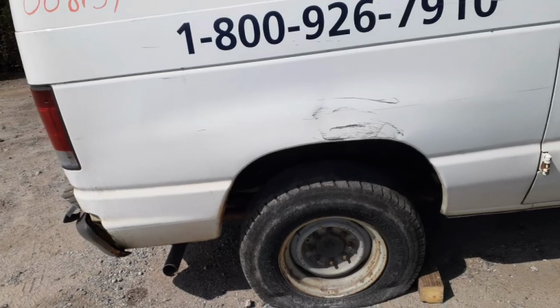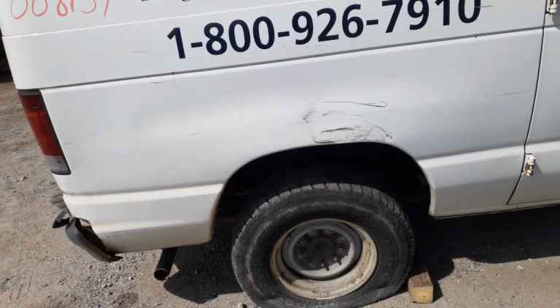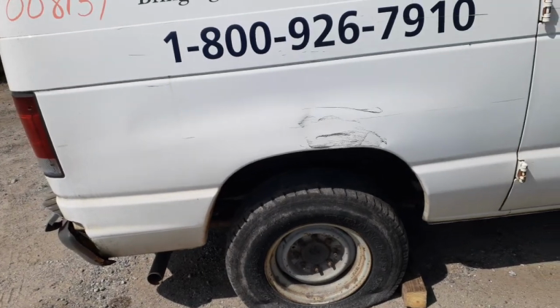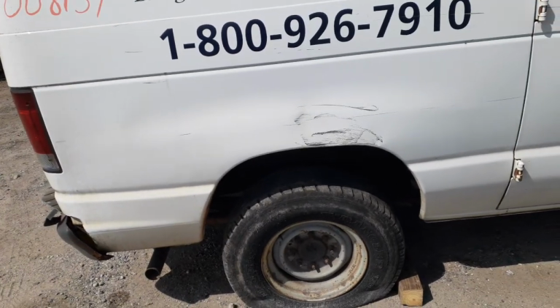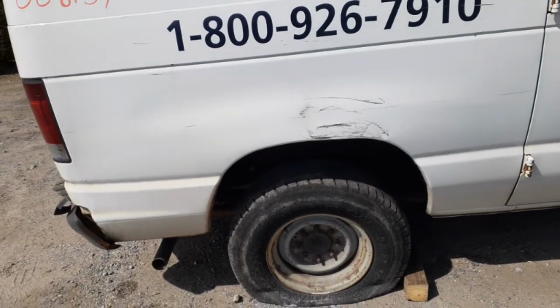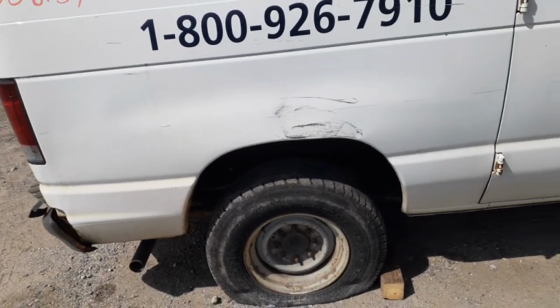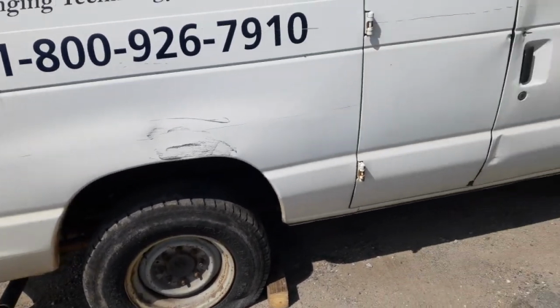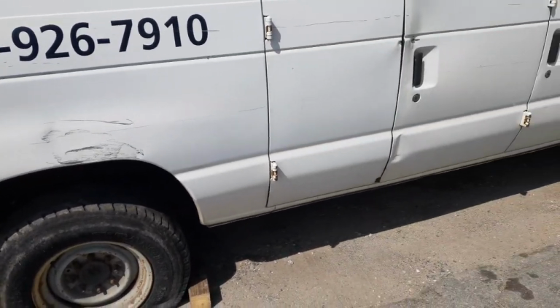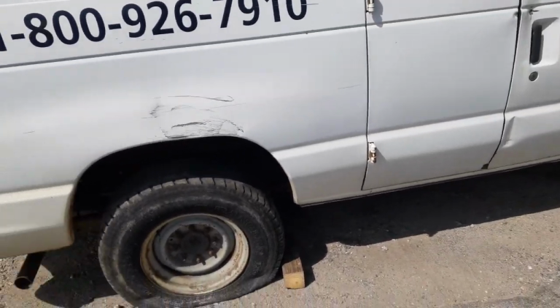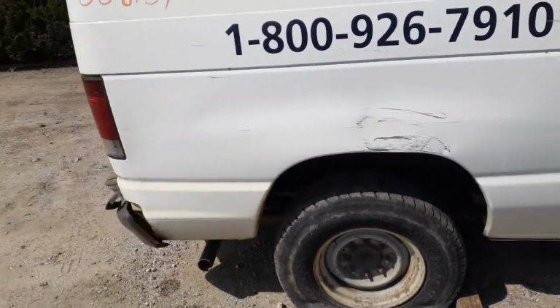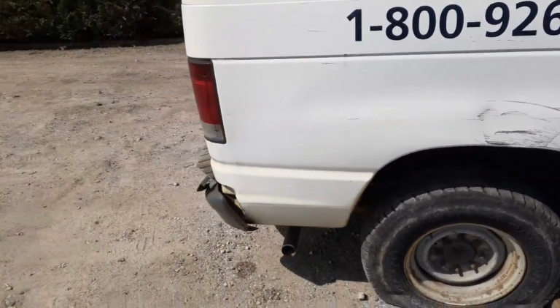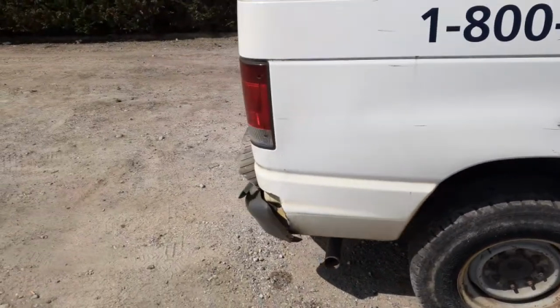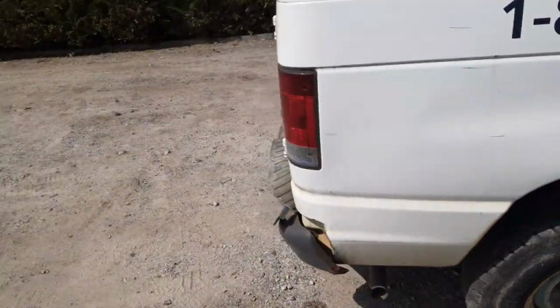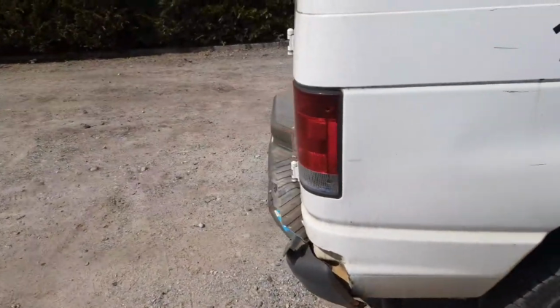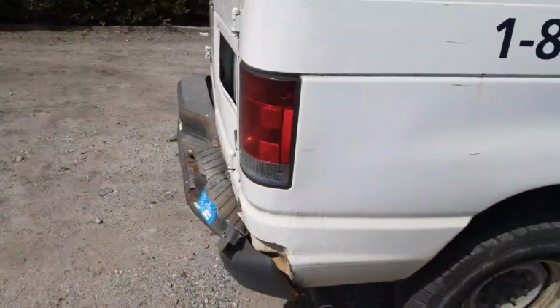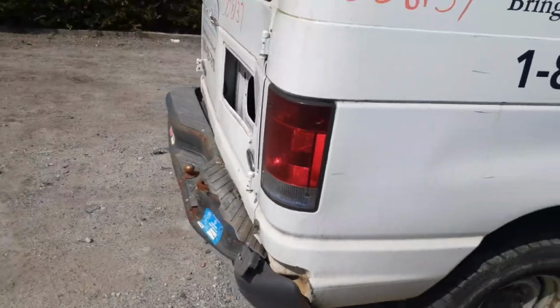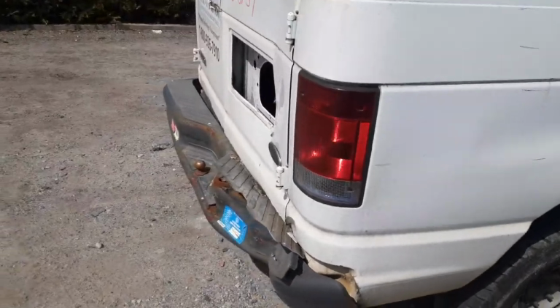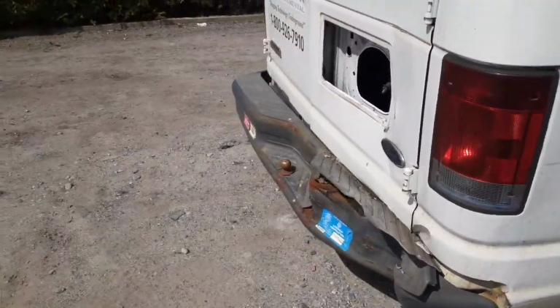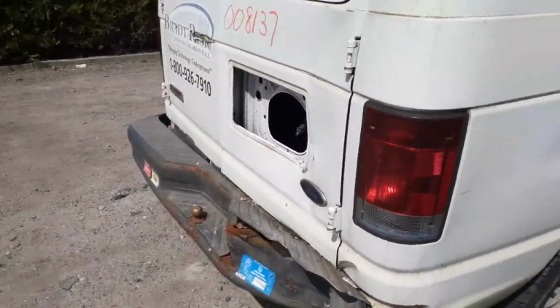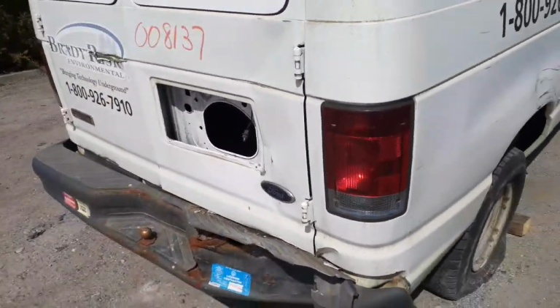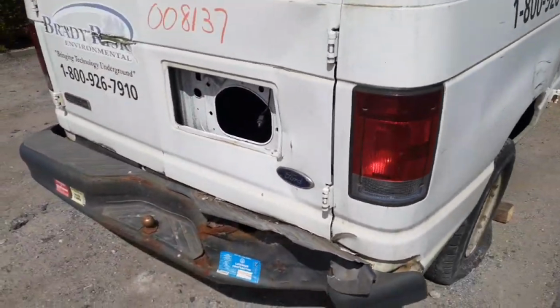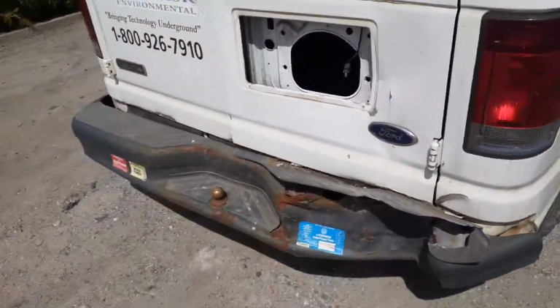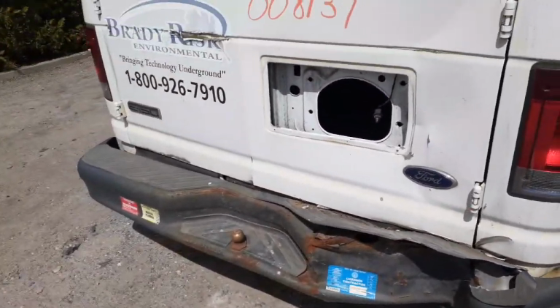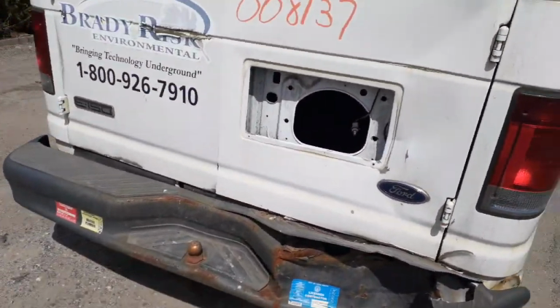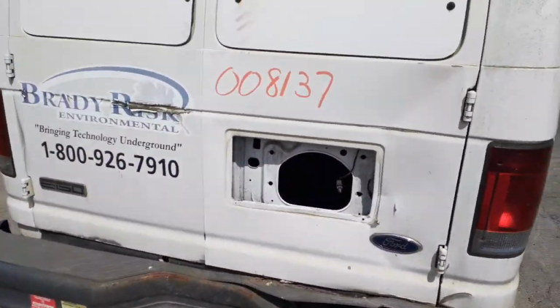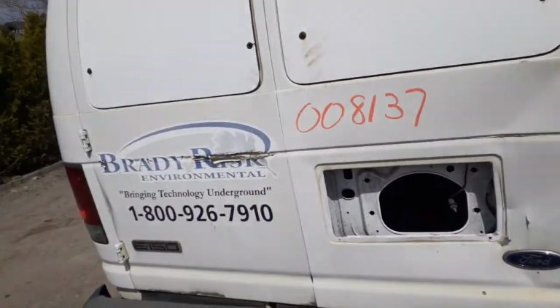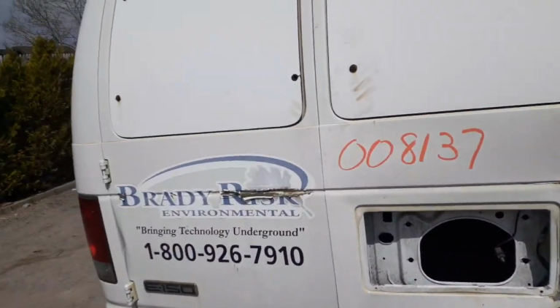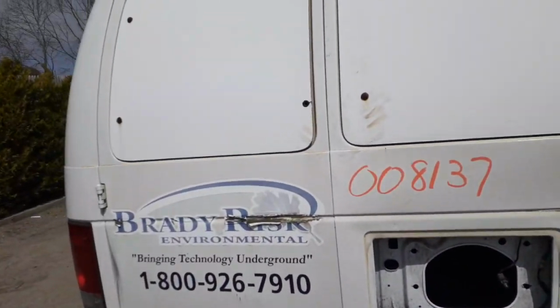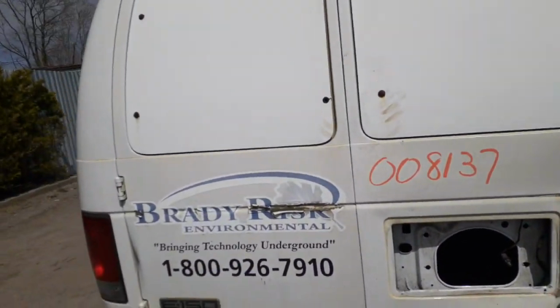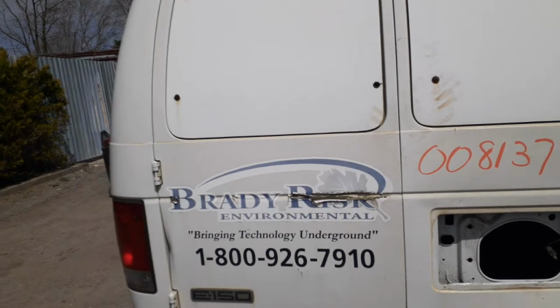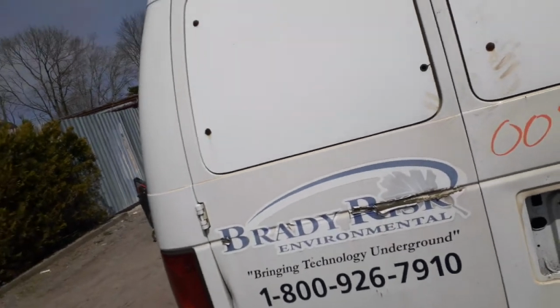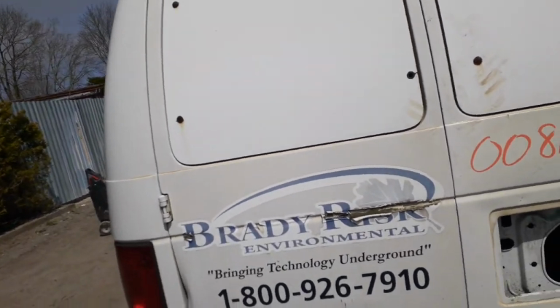Rear is a single wheel, eight-lug. These are 3.73 and a 9.75 rear. You do have a right rear tail light.